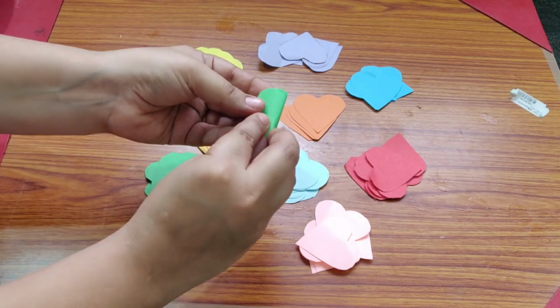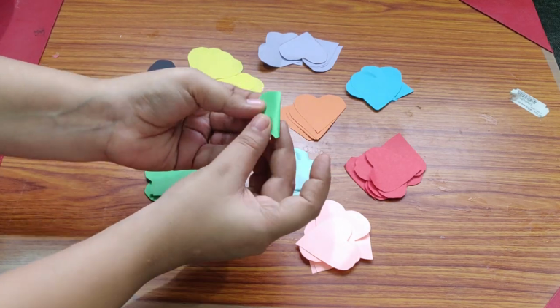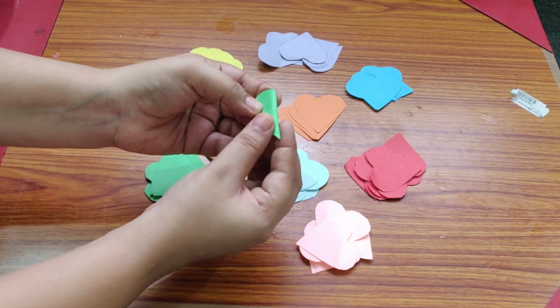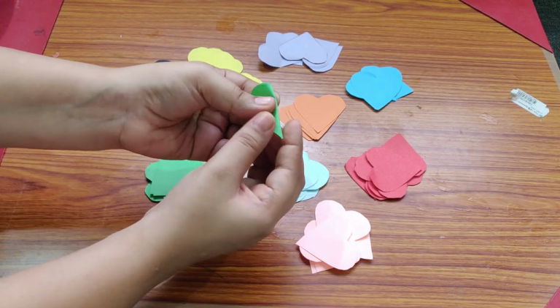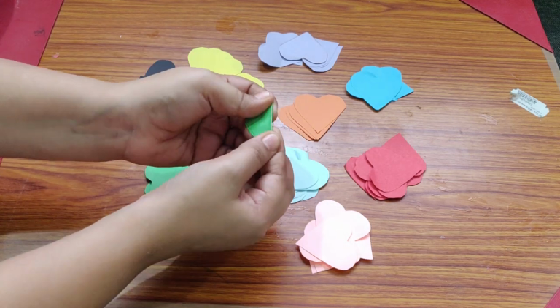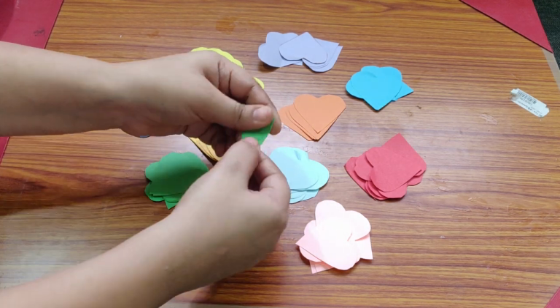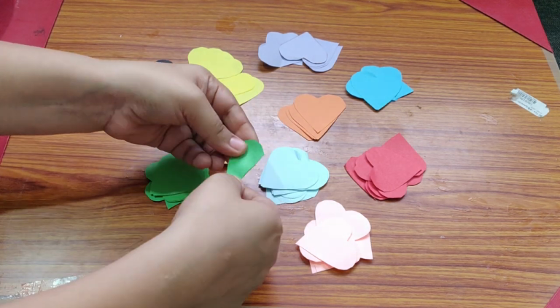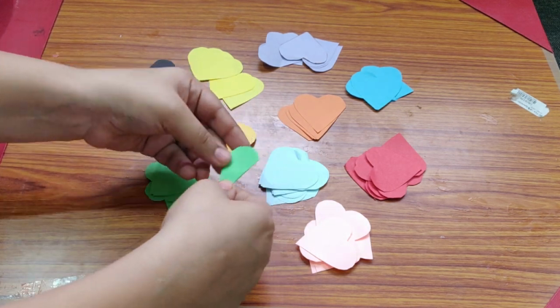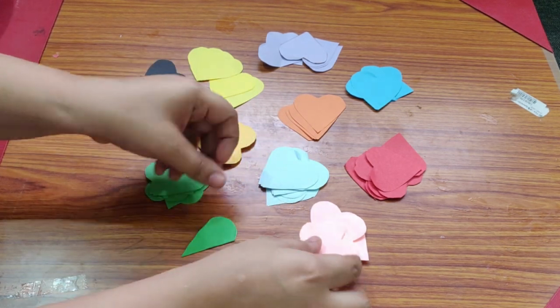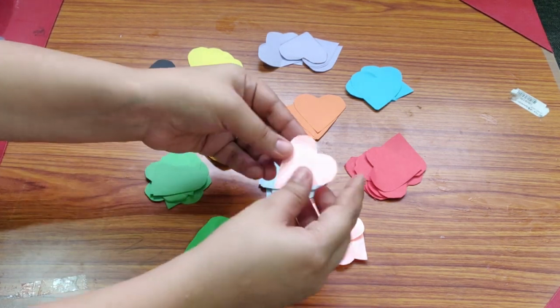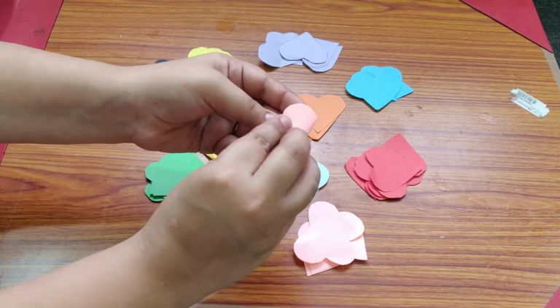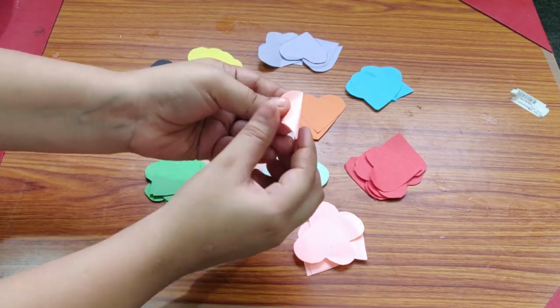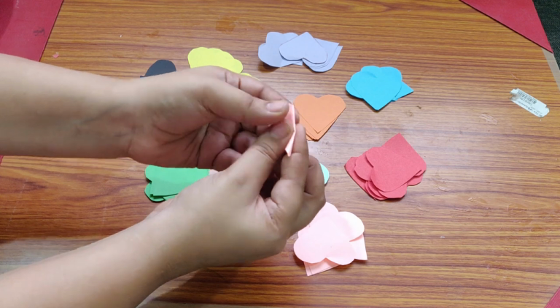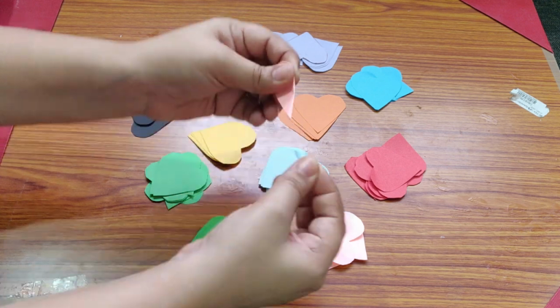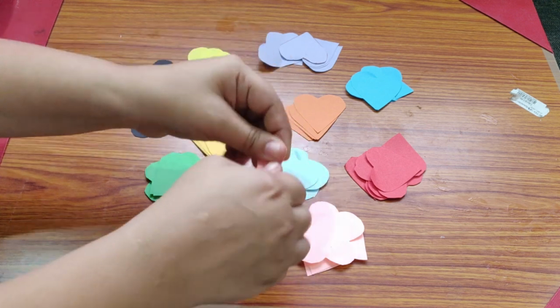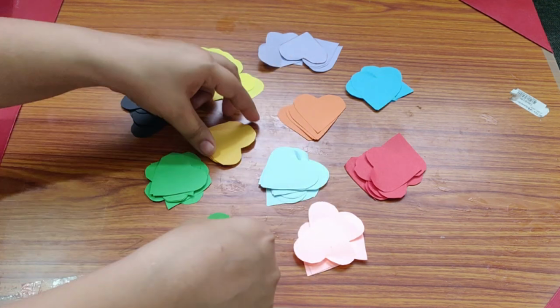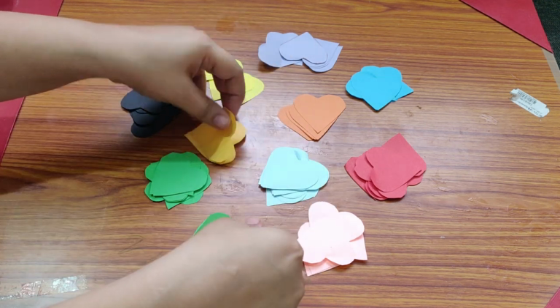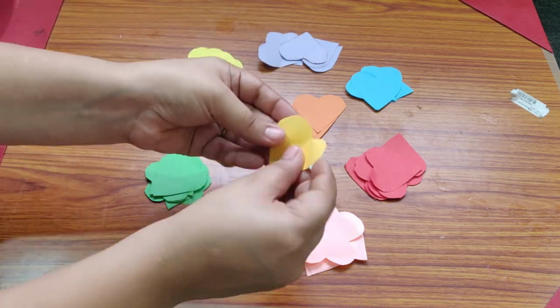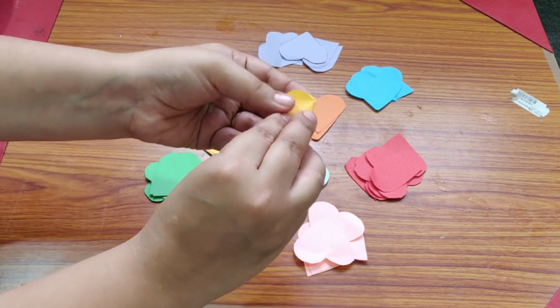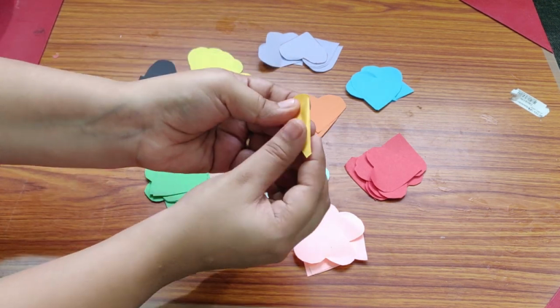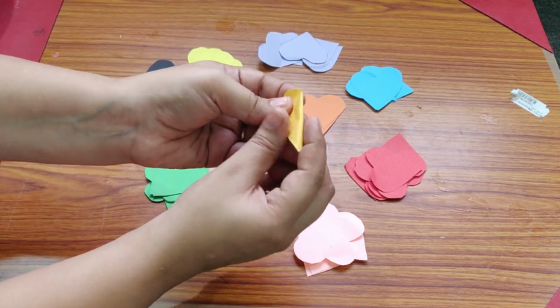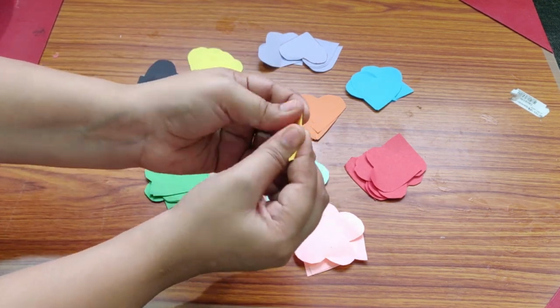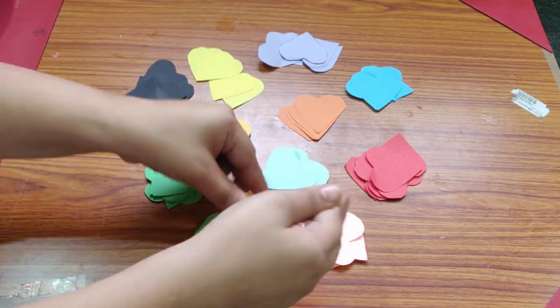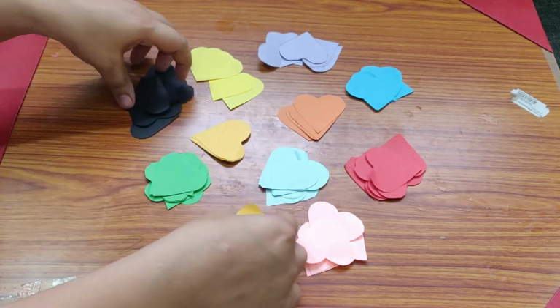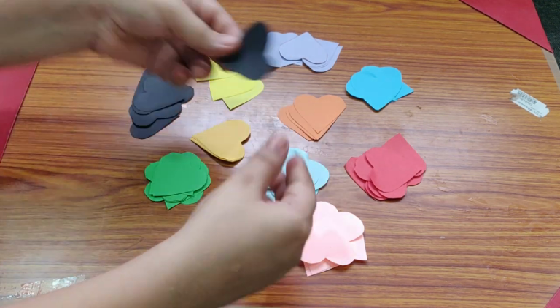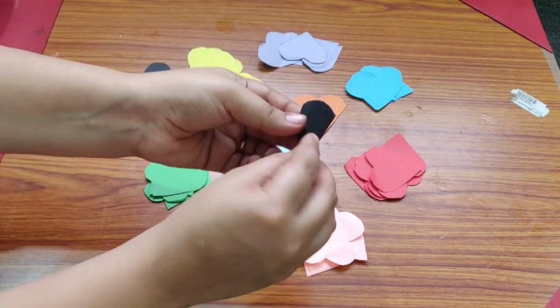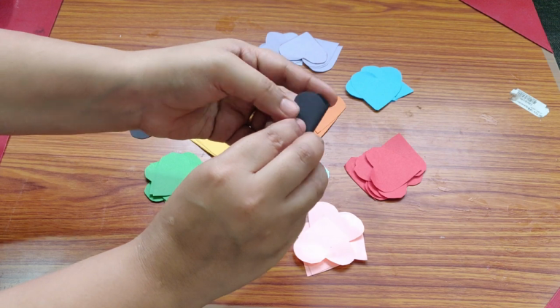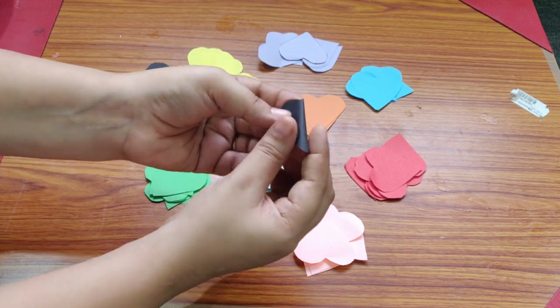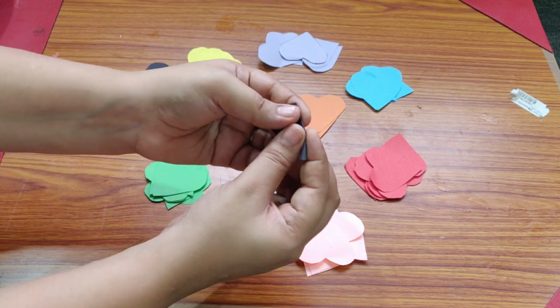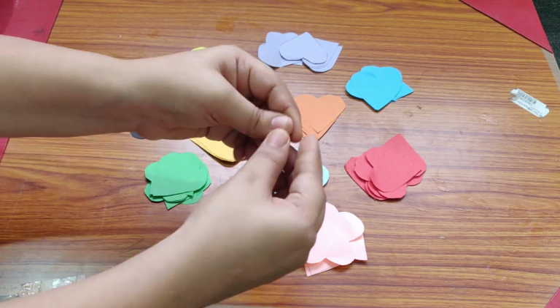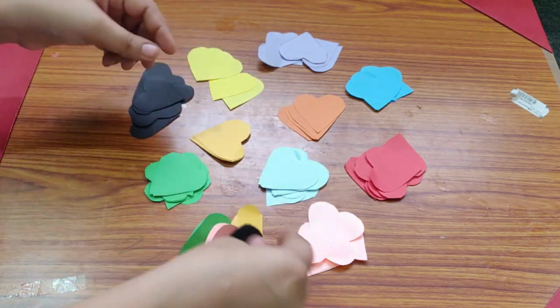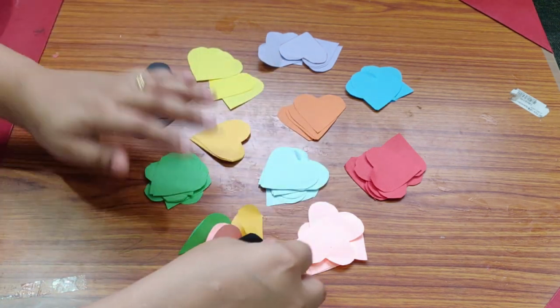Then cut out the hard shape. Add a random heart shape in different colors. Add a half fold. Then stick it to the pavicol.